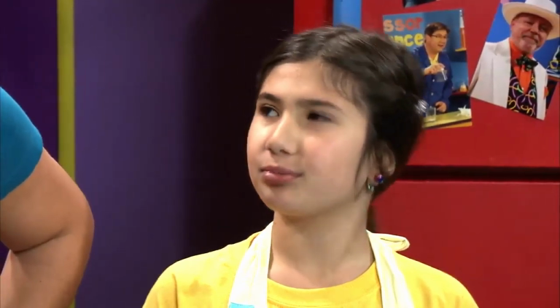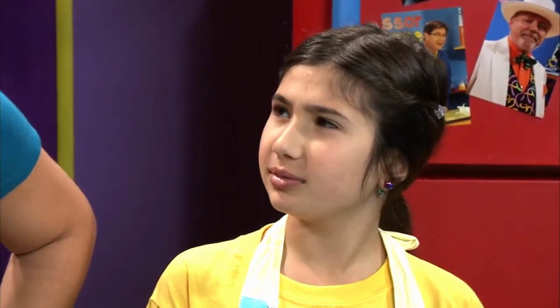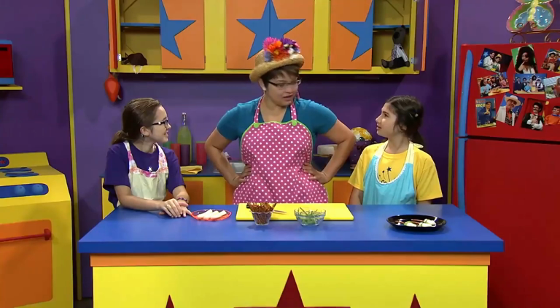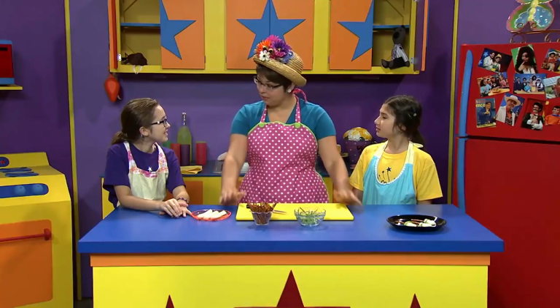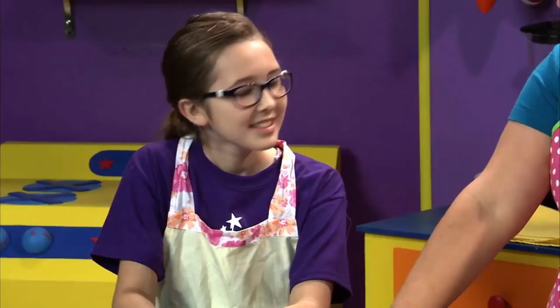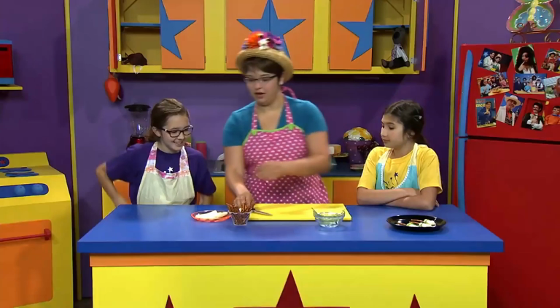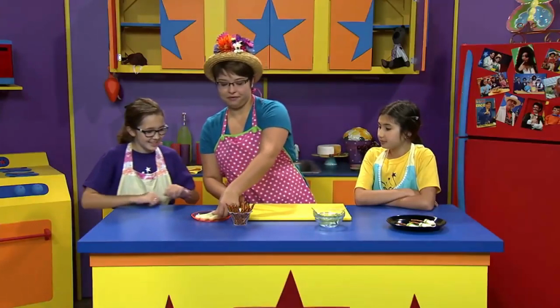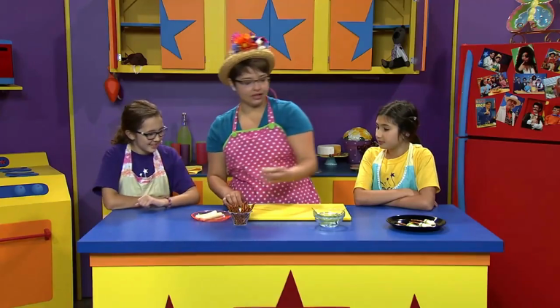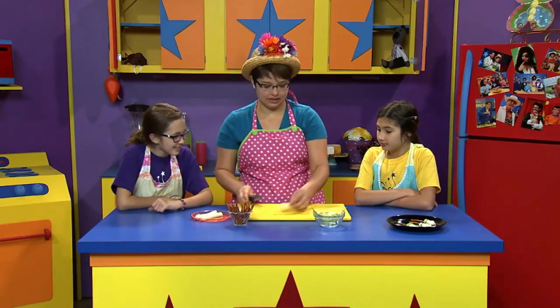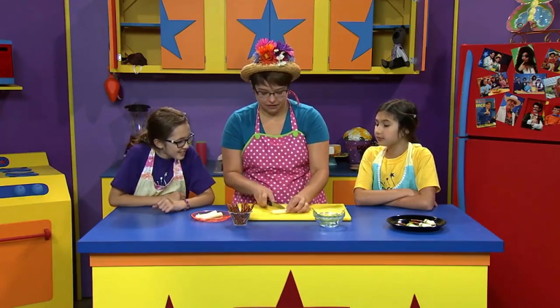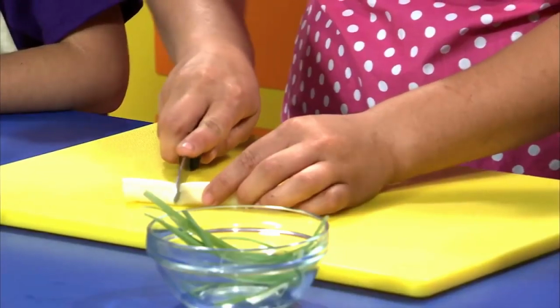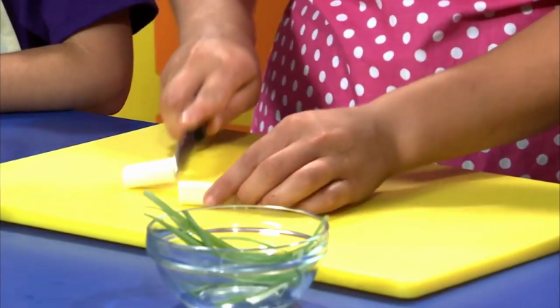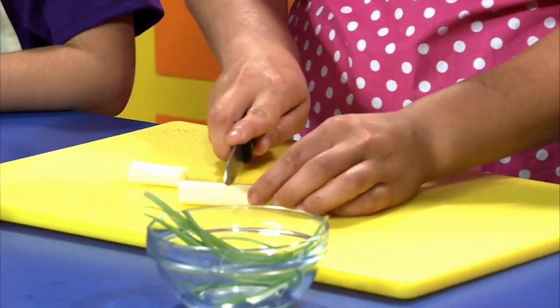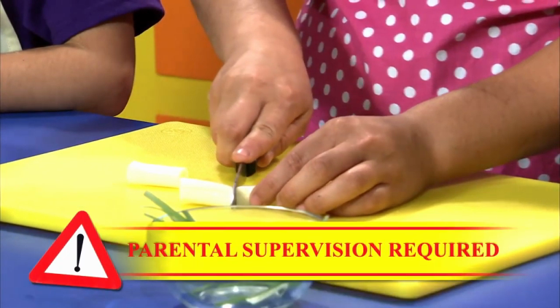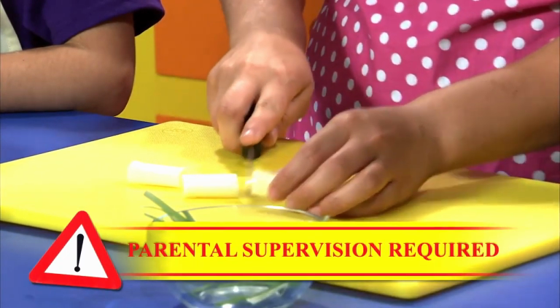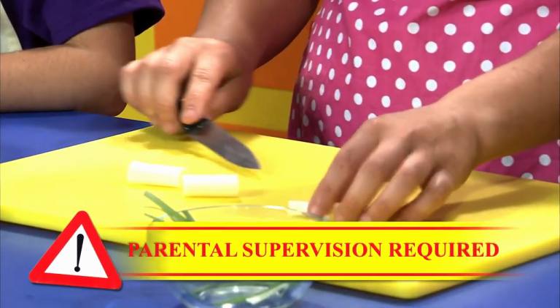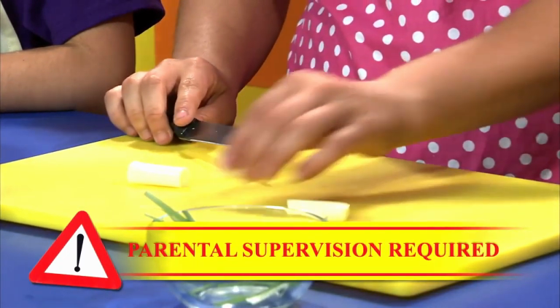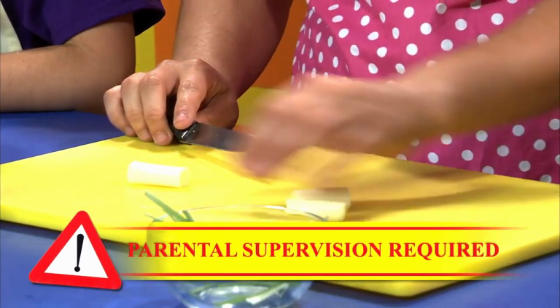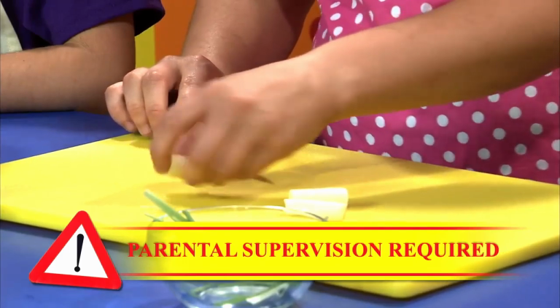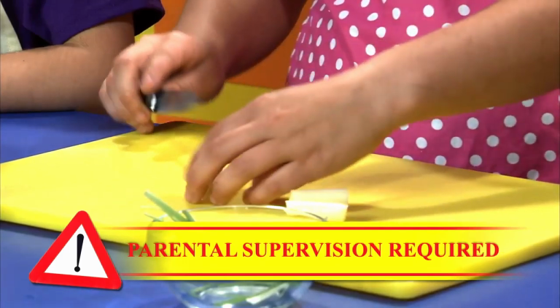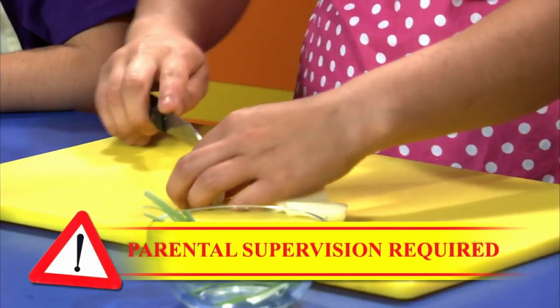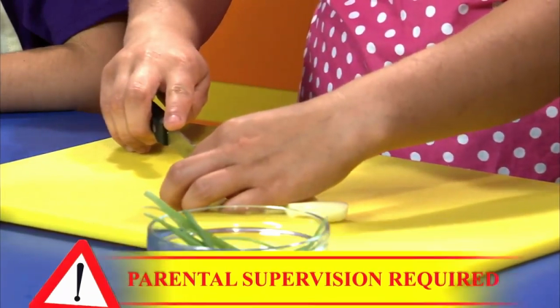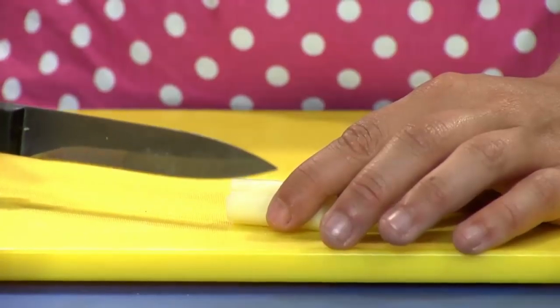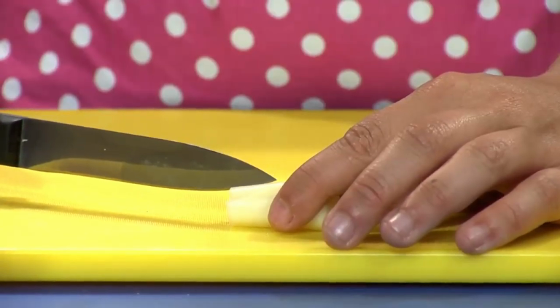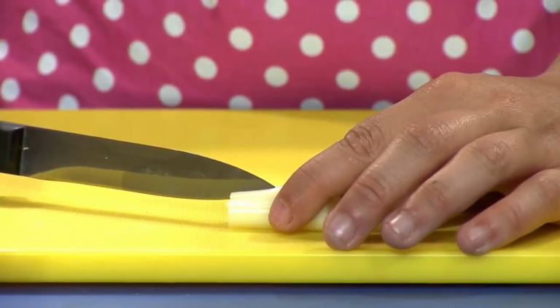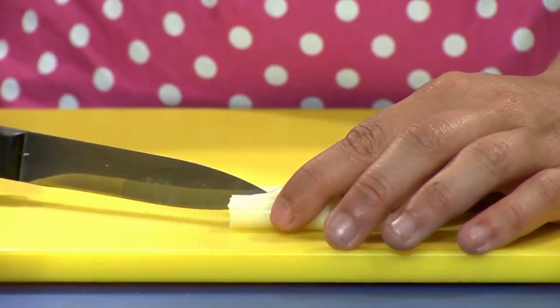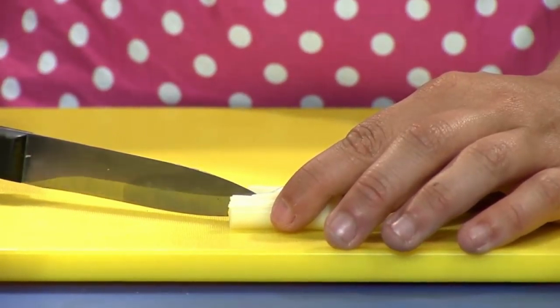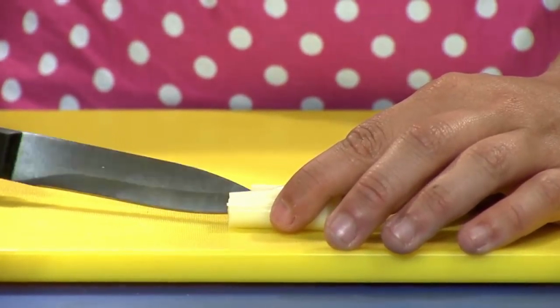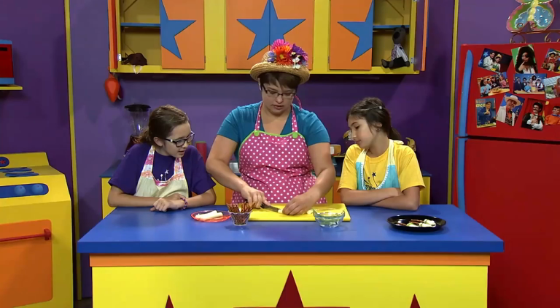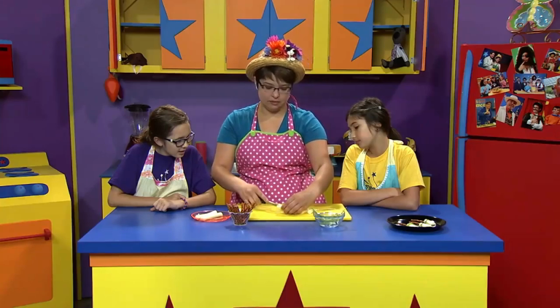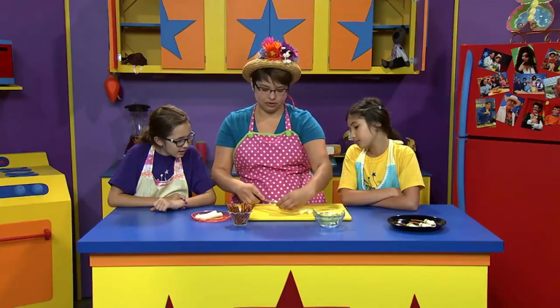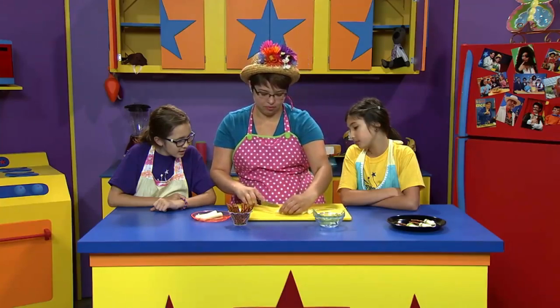Witch's brooms? That's right. You guys want to help me make one? Okay, well first you take a cheese stick and then you slice it into three slices like this. Maybe get an adult to help you. And then you're going to slice three-fourths of the way up on the cheese stick. This is going to make the bristles of the broom.